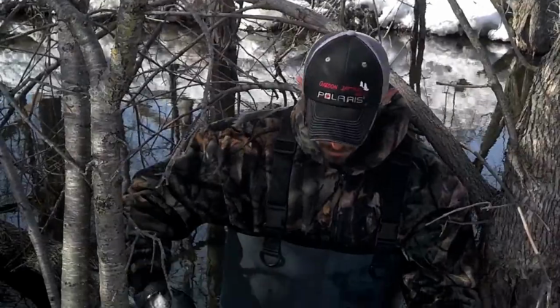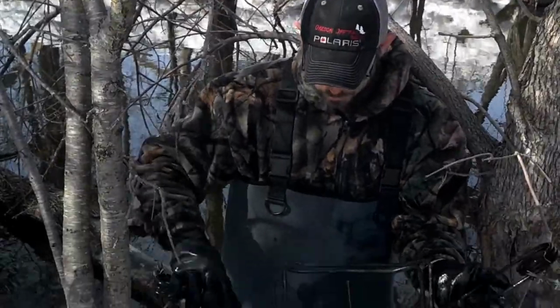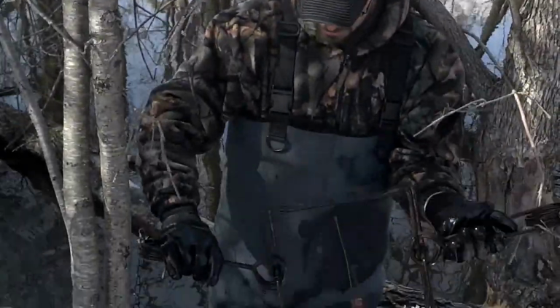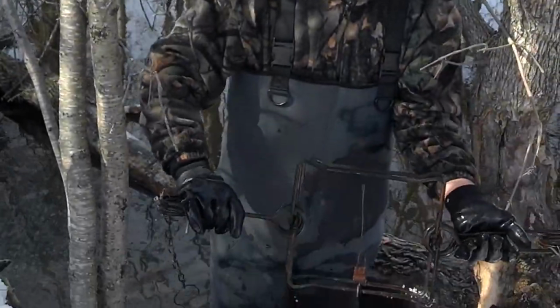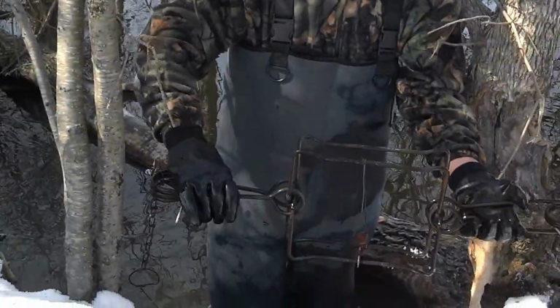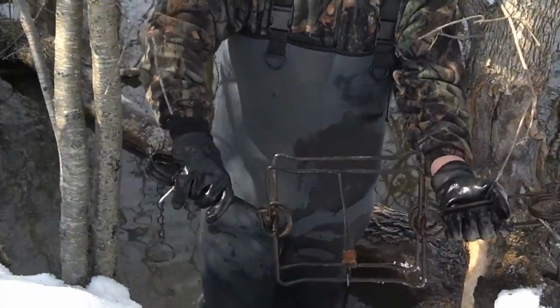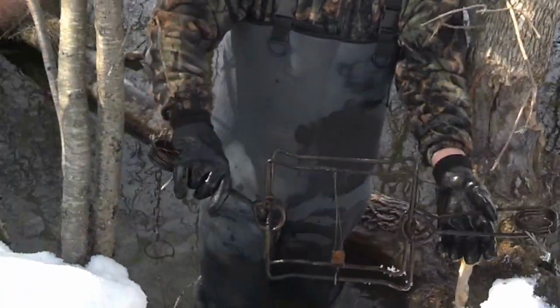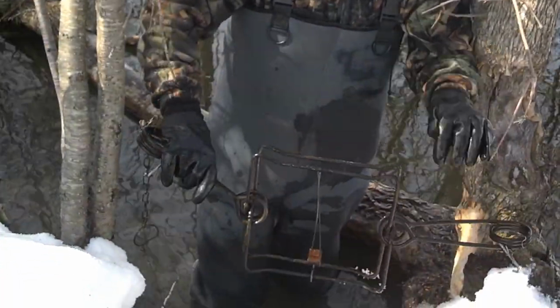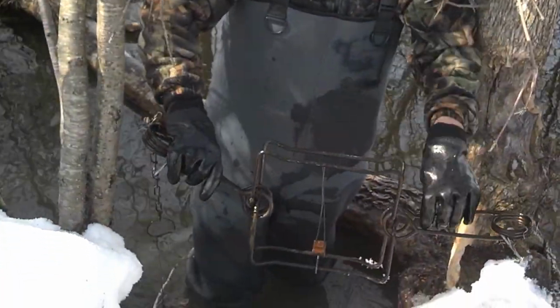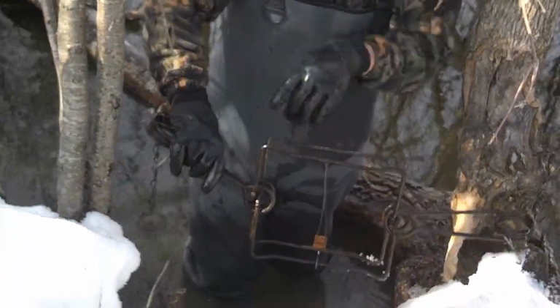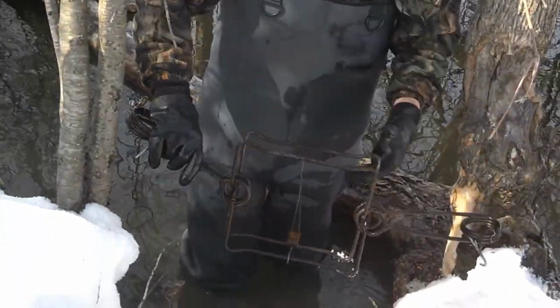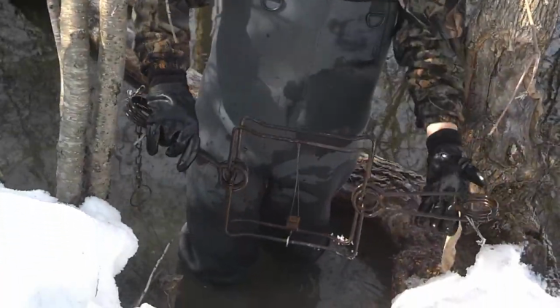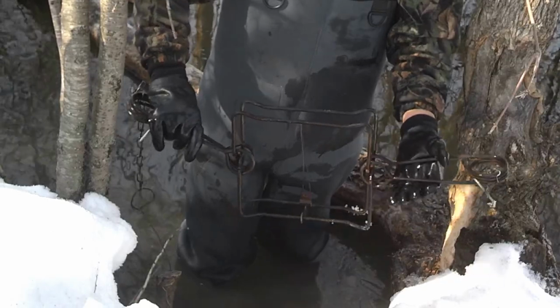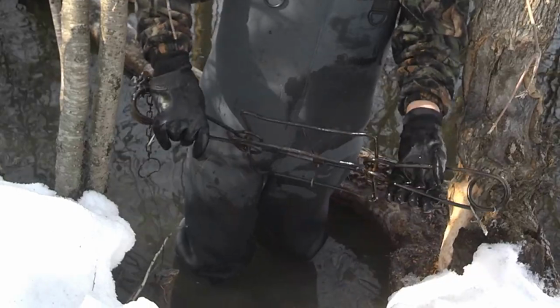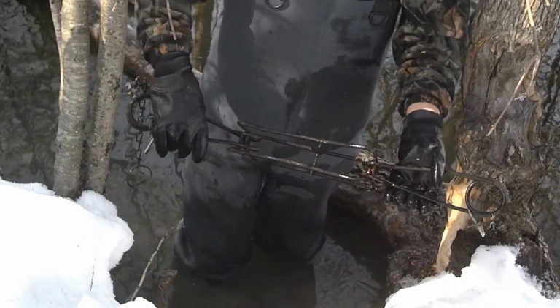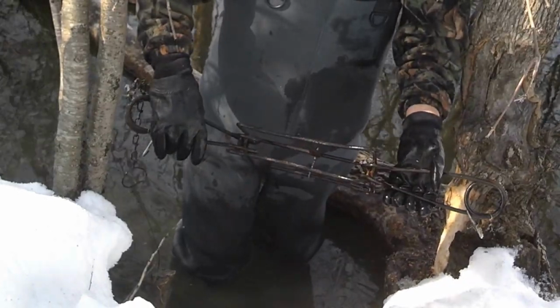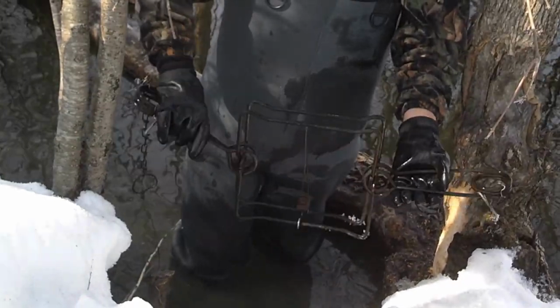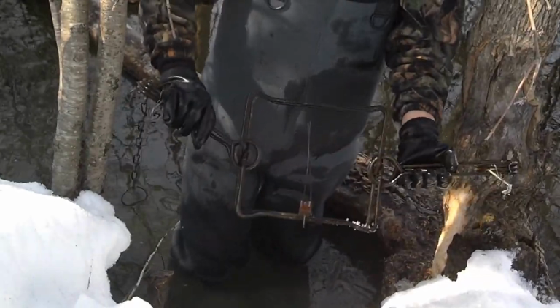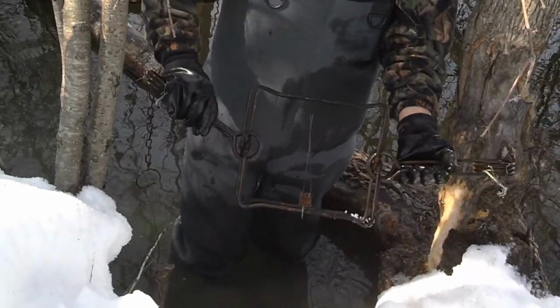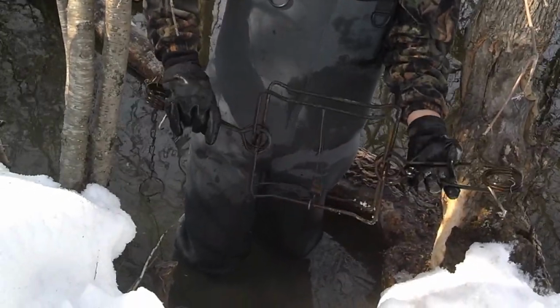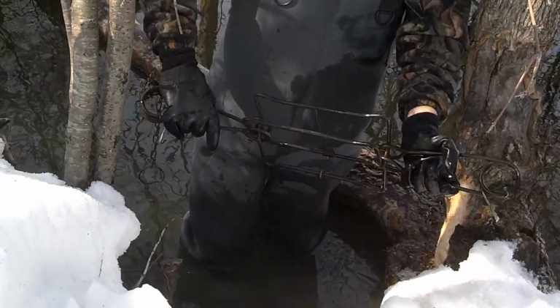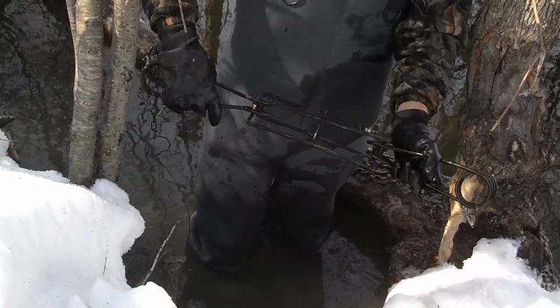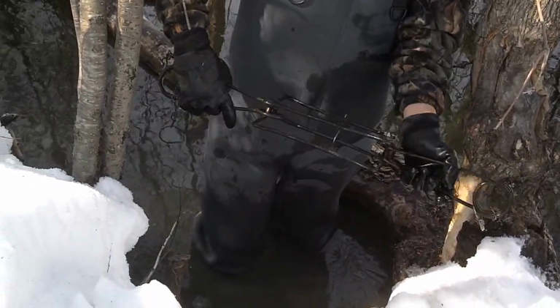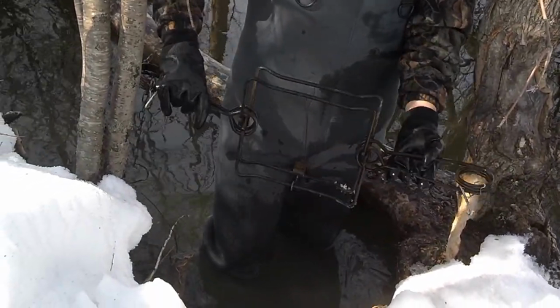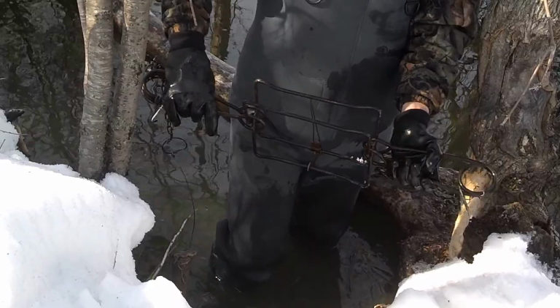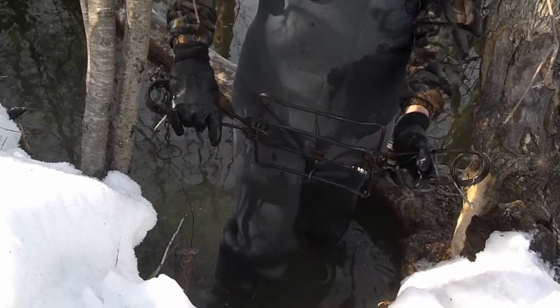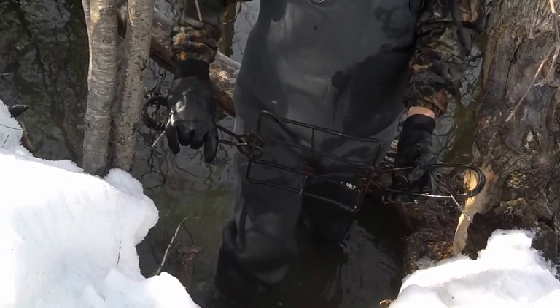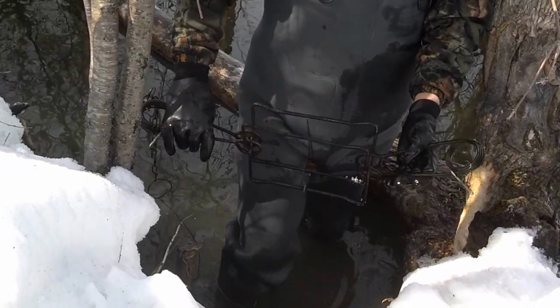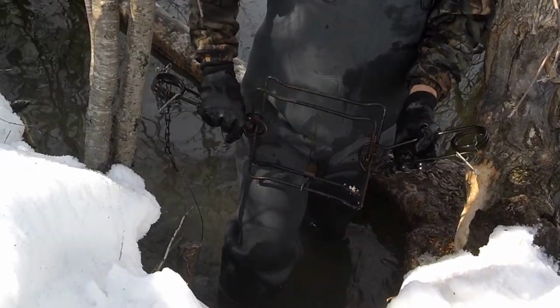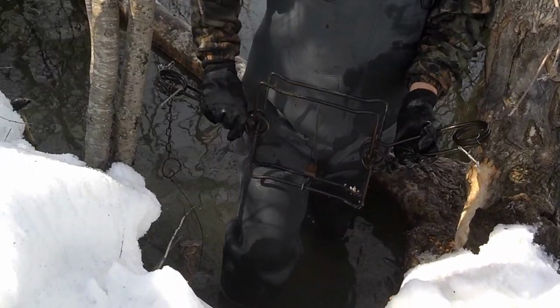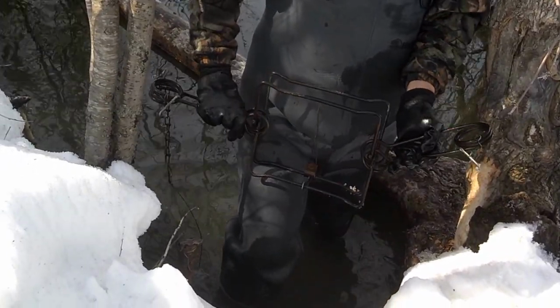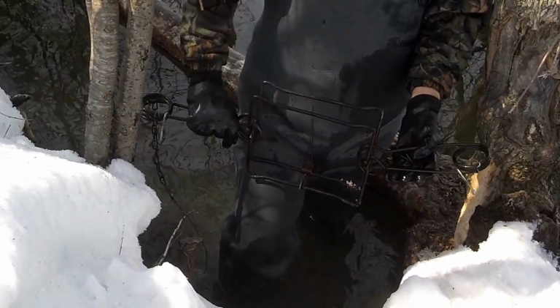So I'm just going to set the trap in the run like so, put a stick through each side, and that's all it's going to take. We'll get this trap reset and we'll see you at the next set.